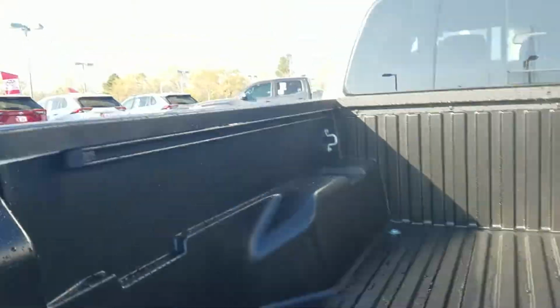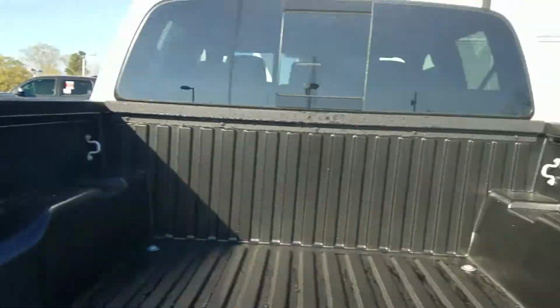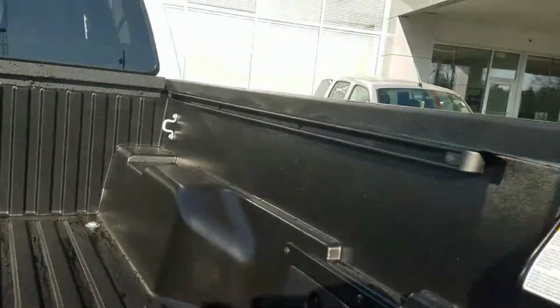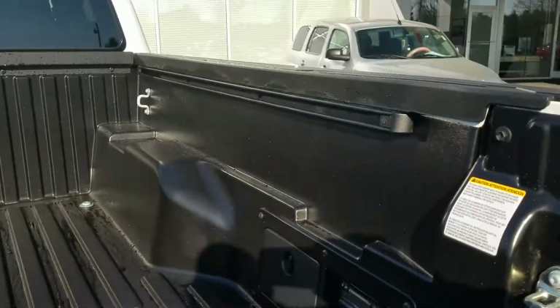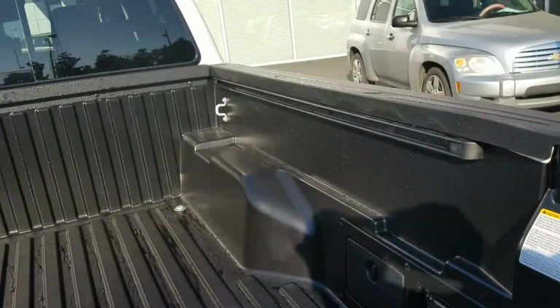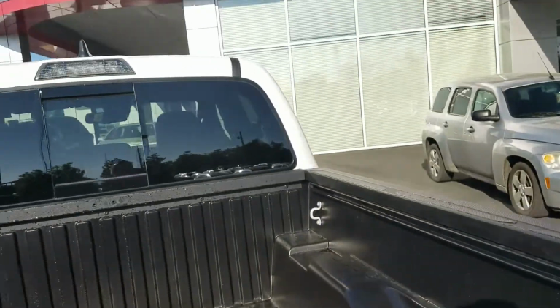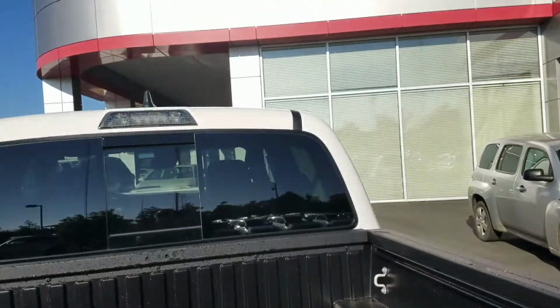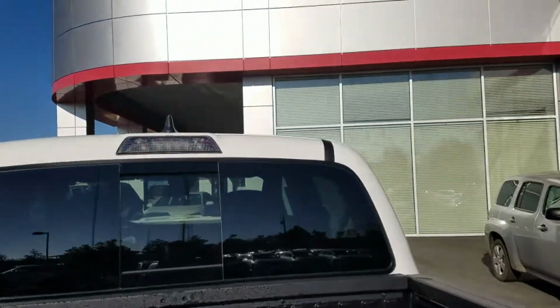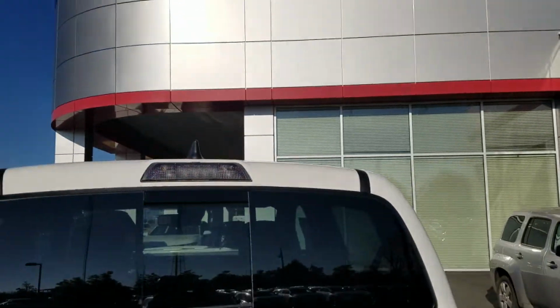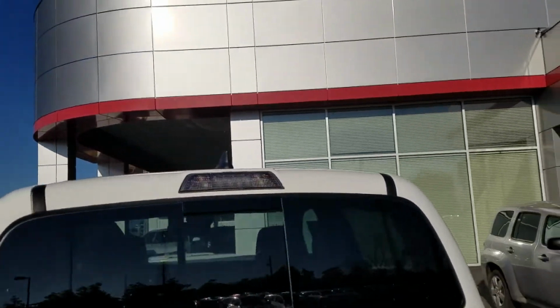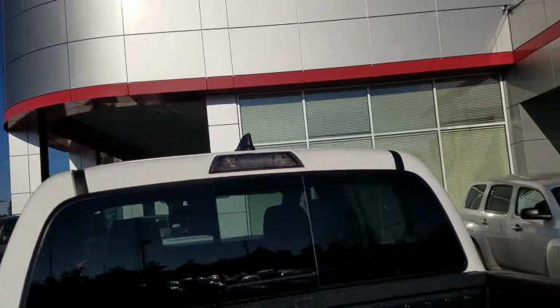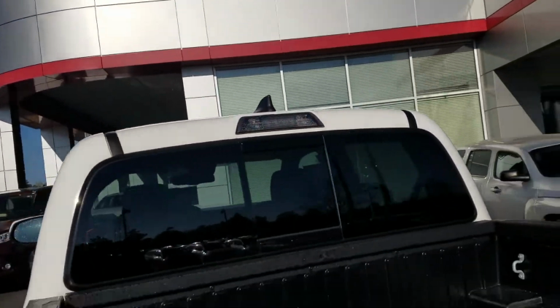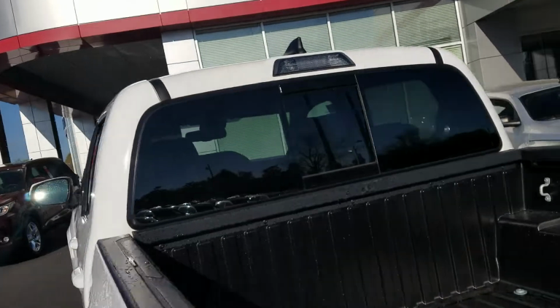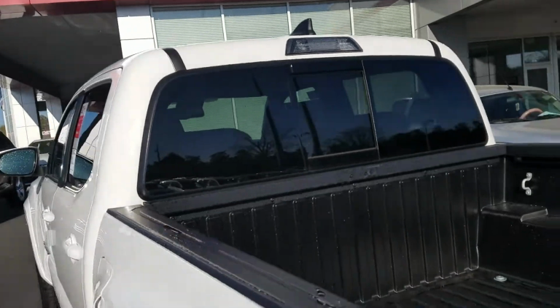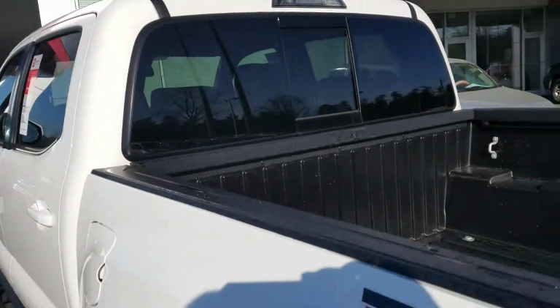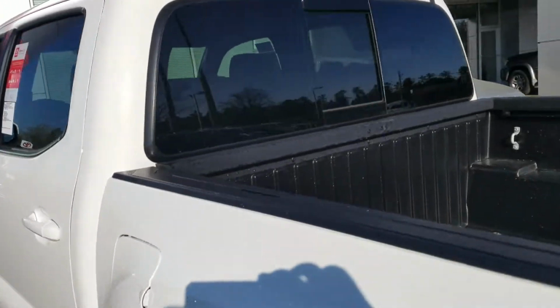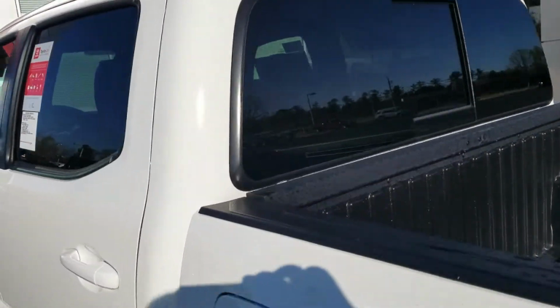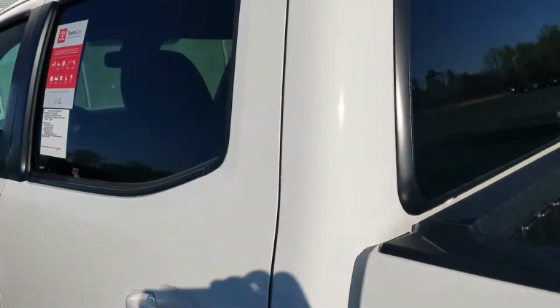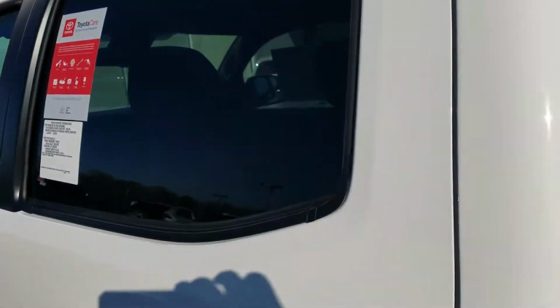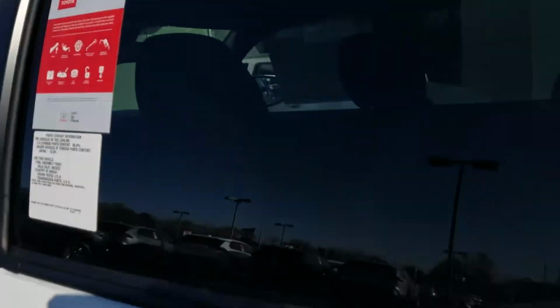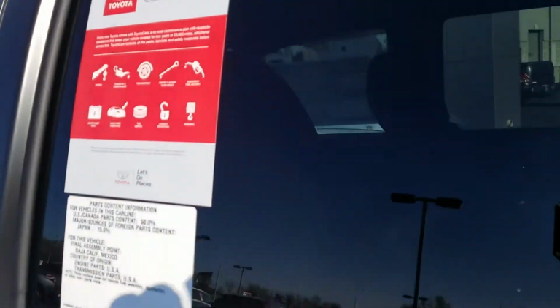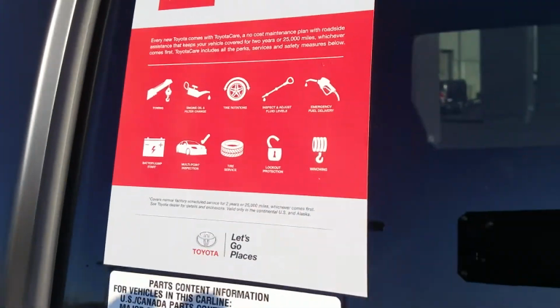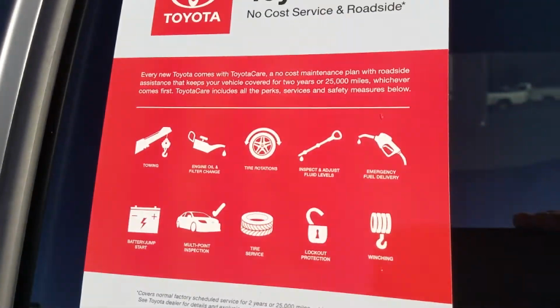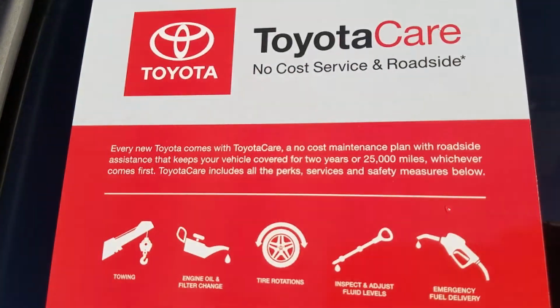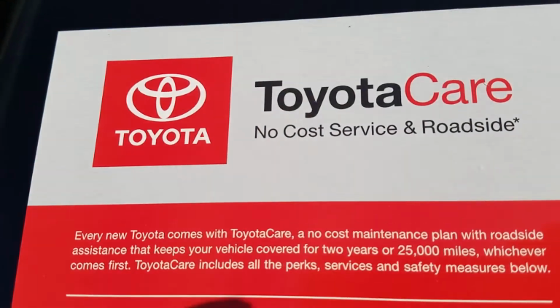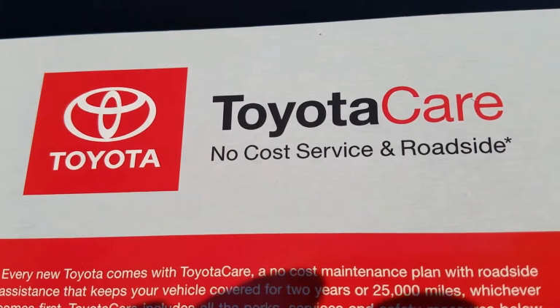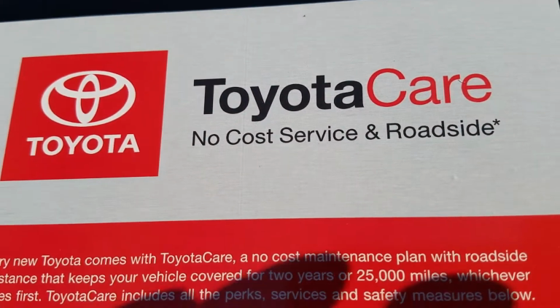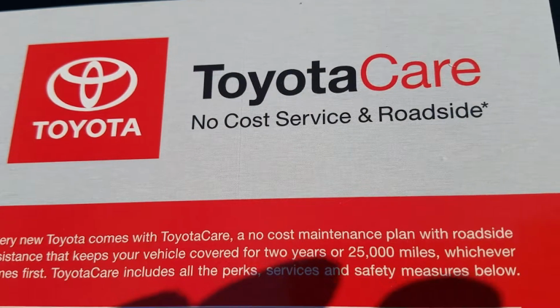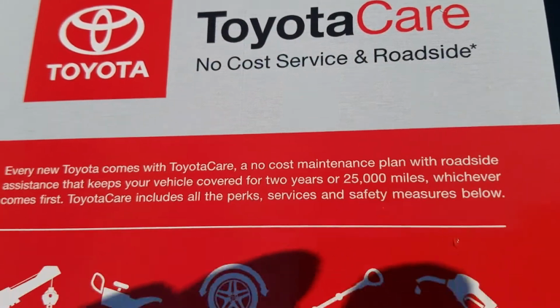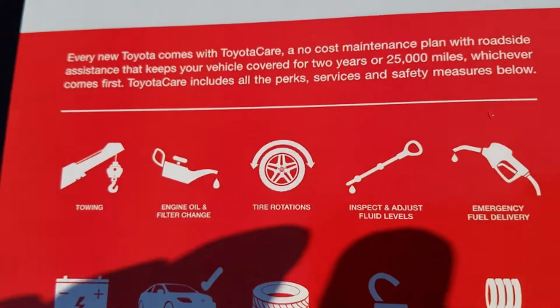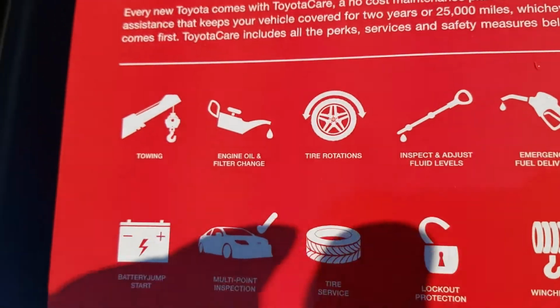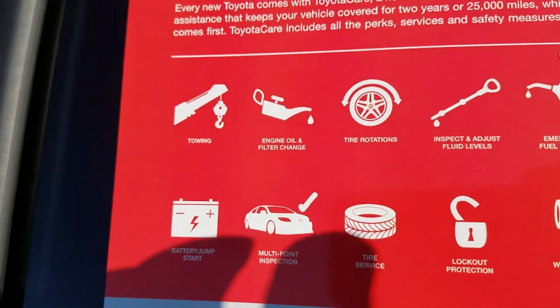There's your power inverter in the back, along with the deck rail system. The bed light is LED. You're going to get Toyota Care on all new Toyotas — it's no-cost service and roadside assistance for the first two years.